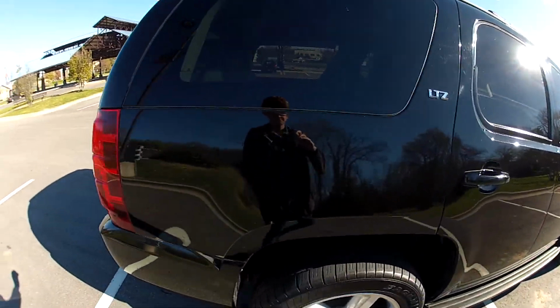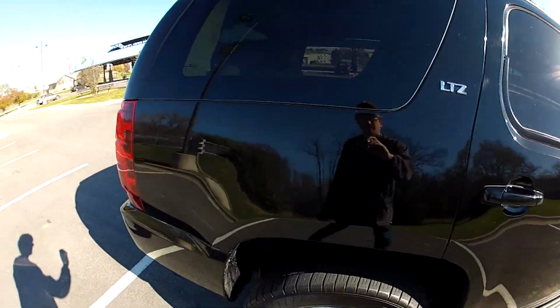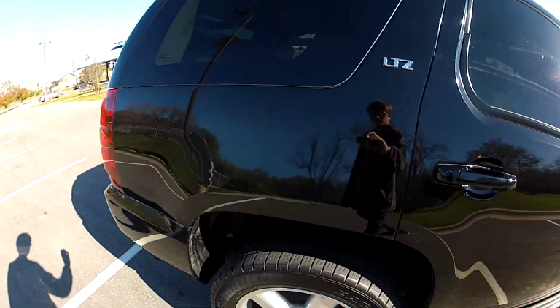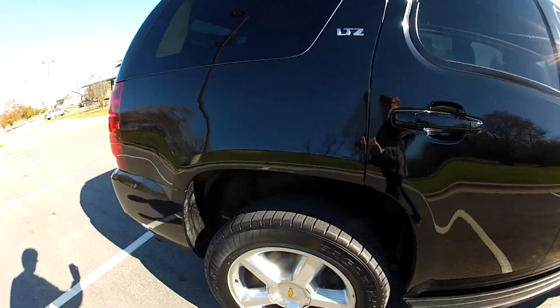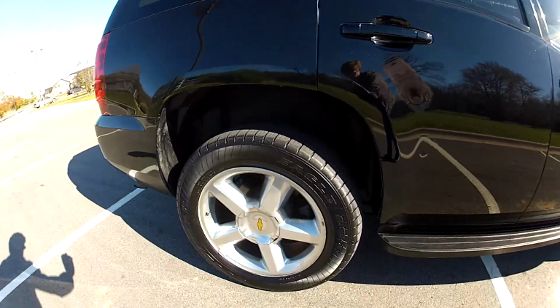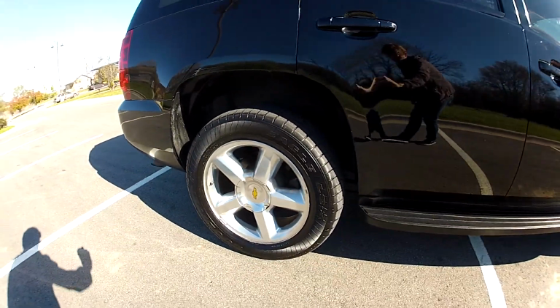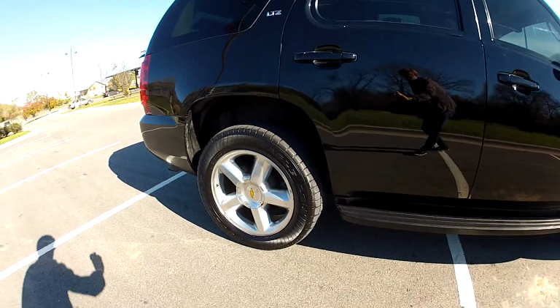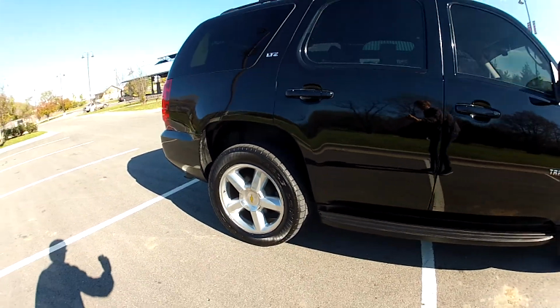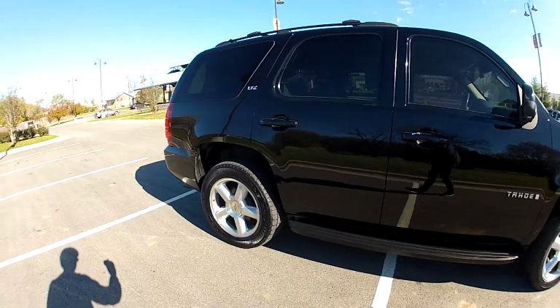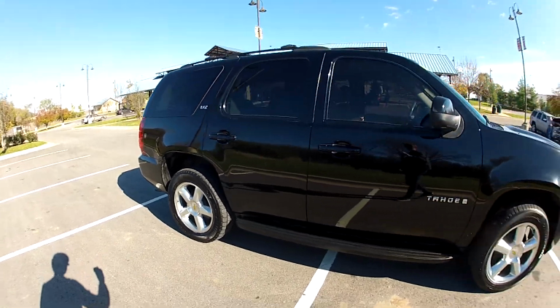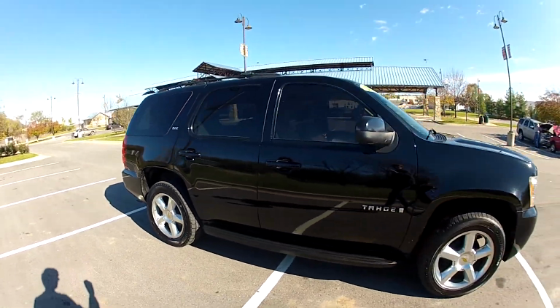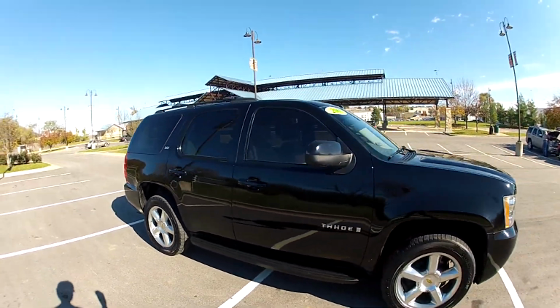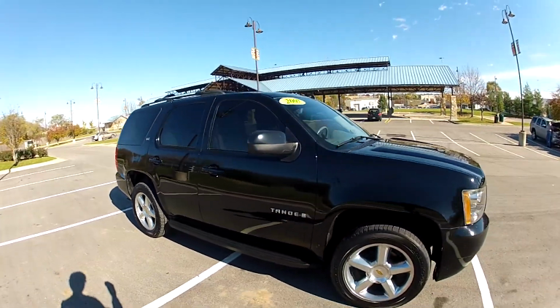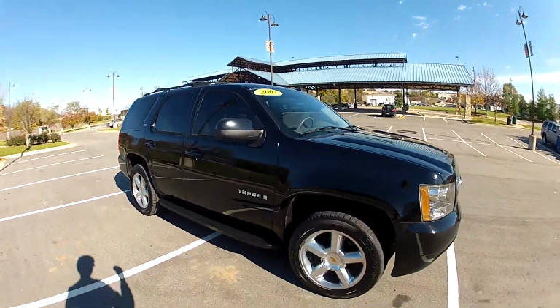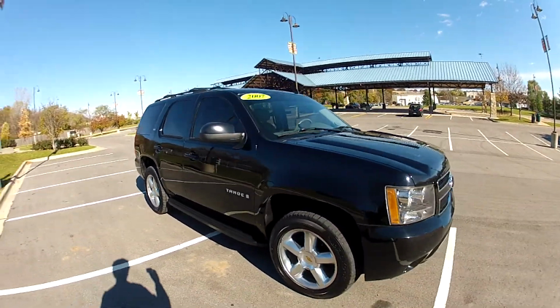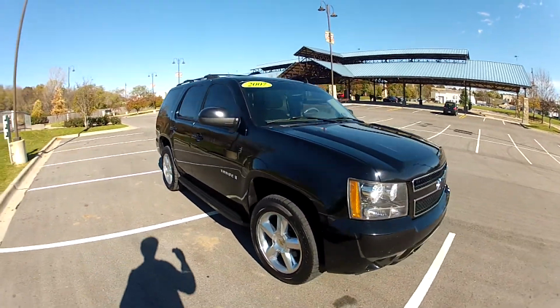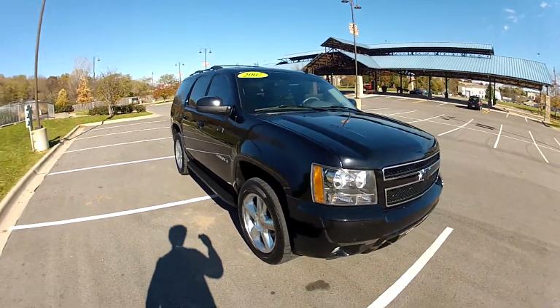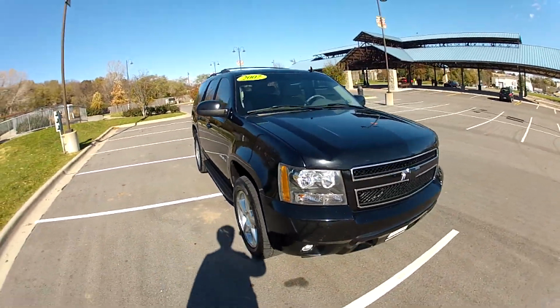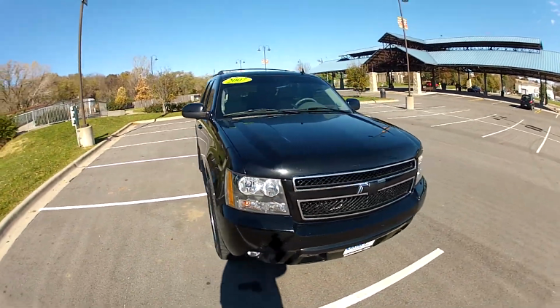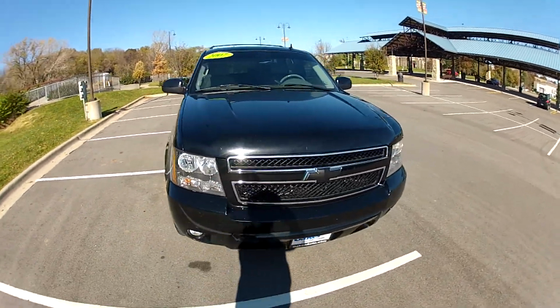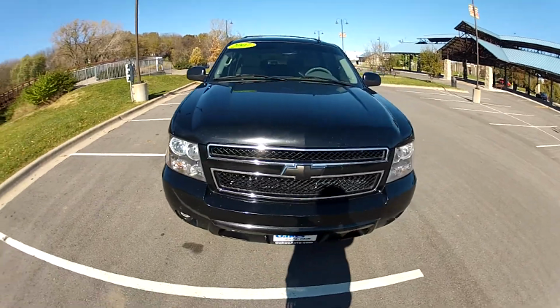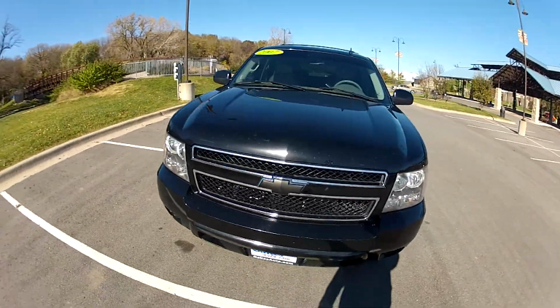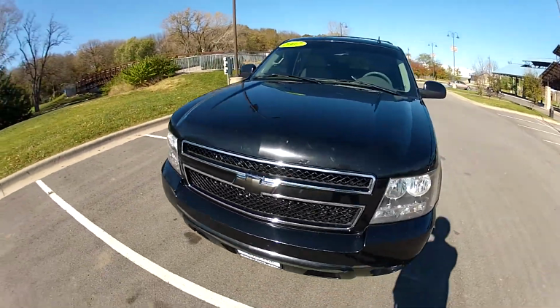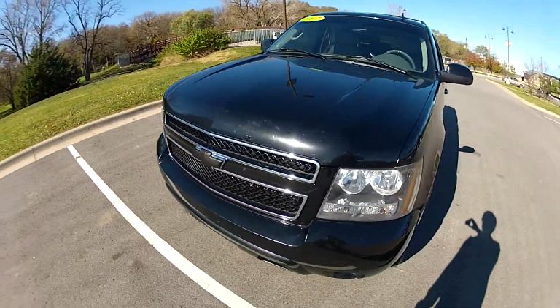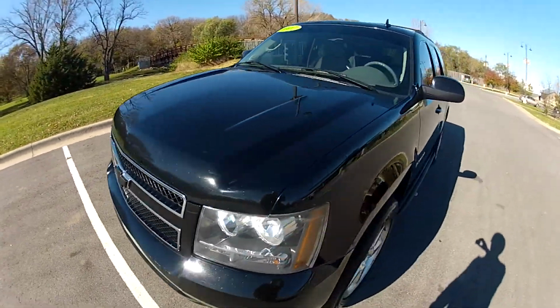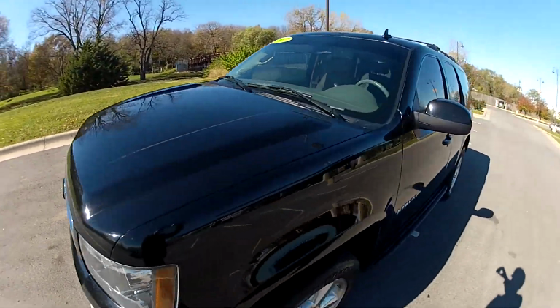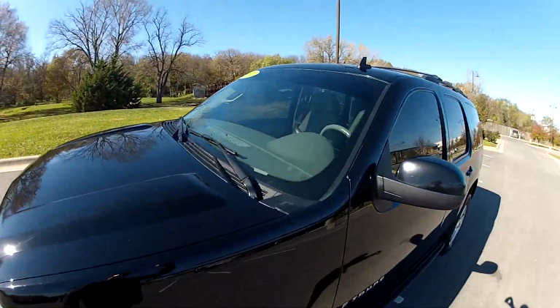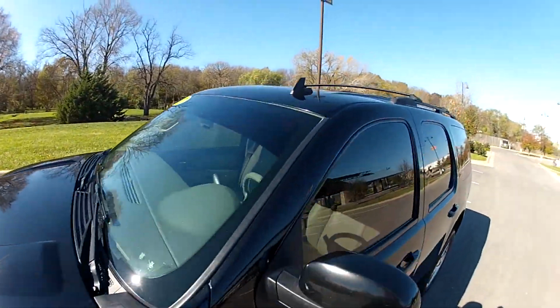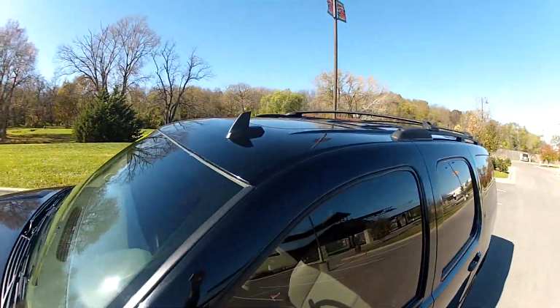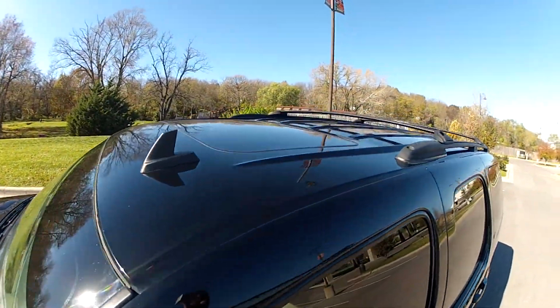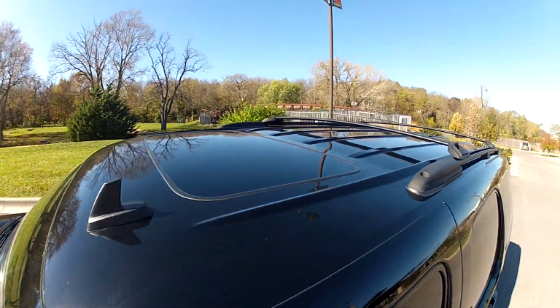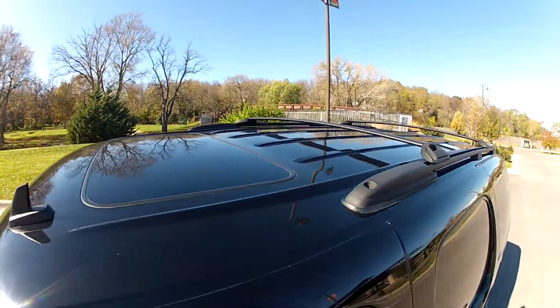The black paint shines deeply, and the alloy wheels make this Tahoe look nice. We also have a sunroof and roof rack.